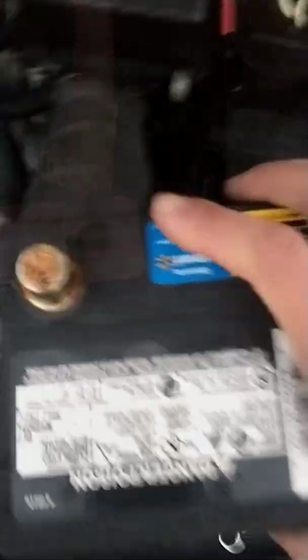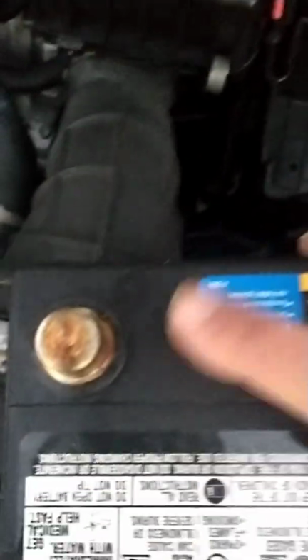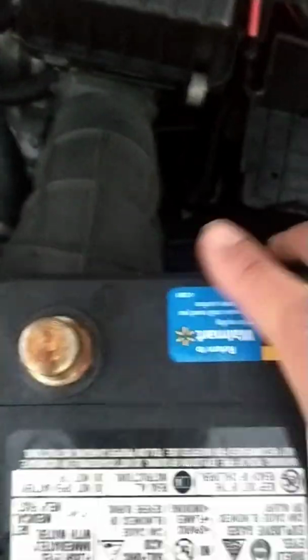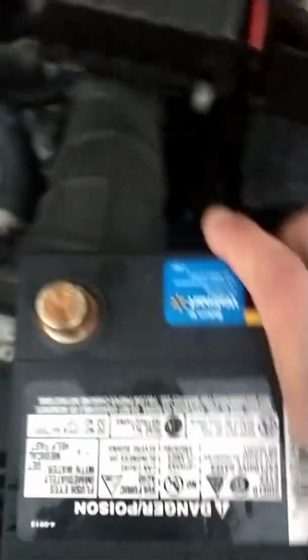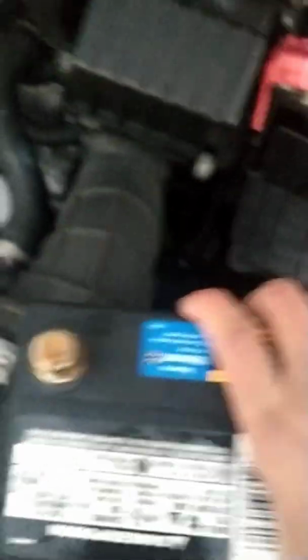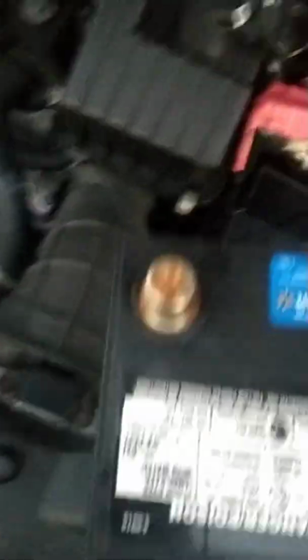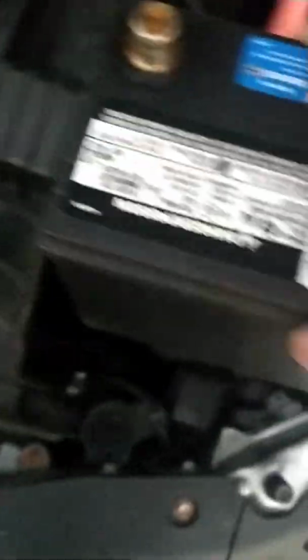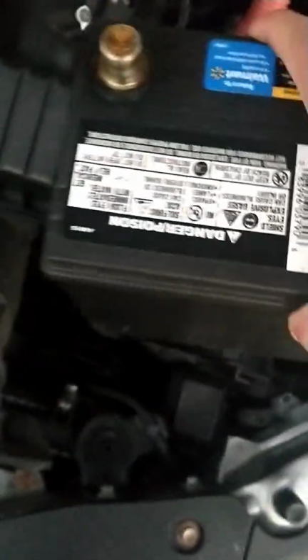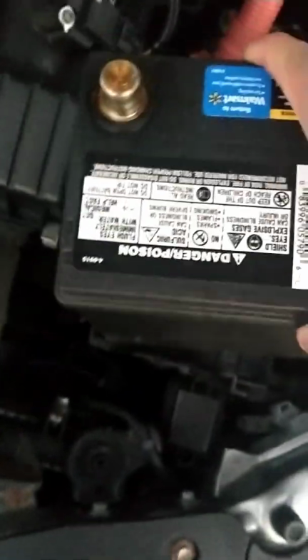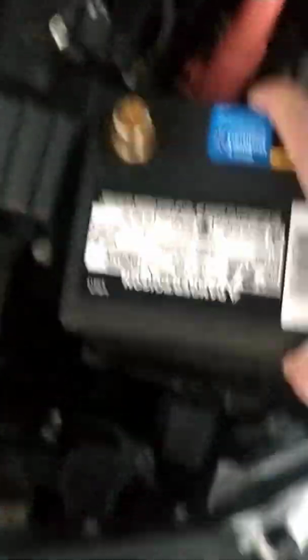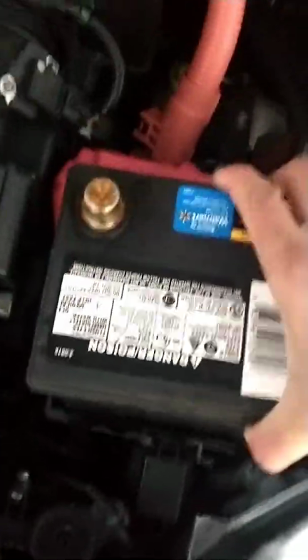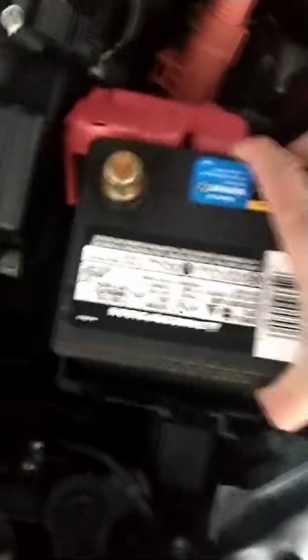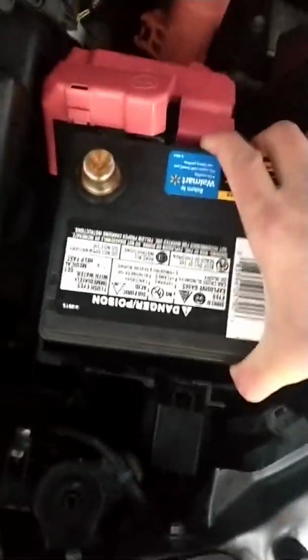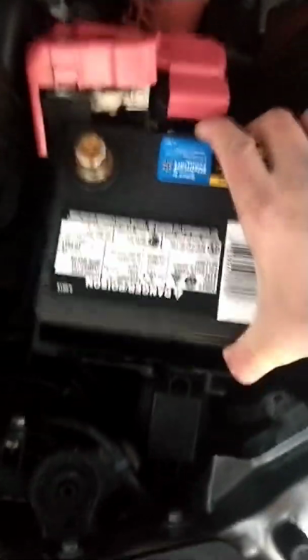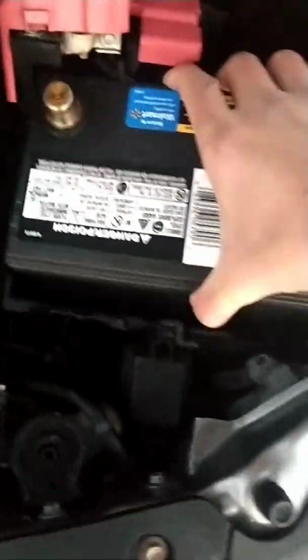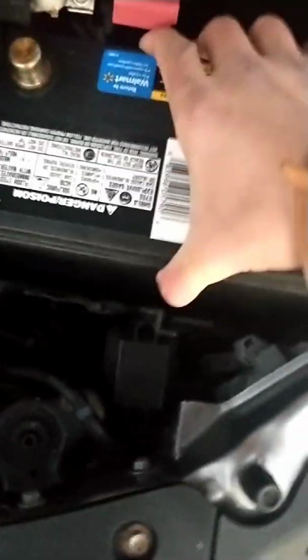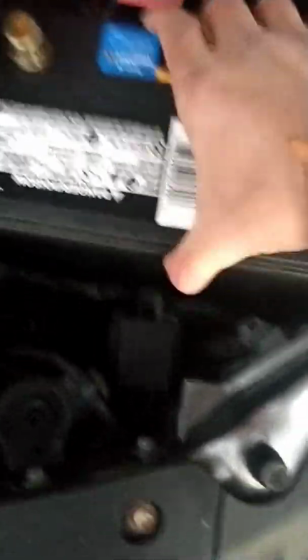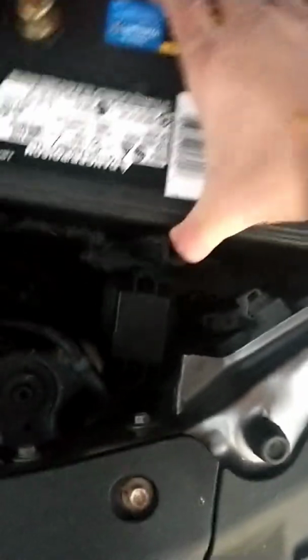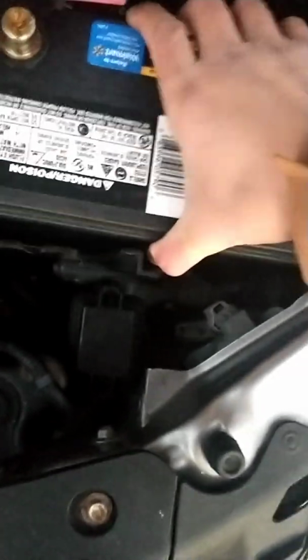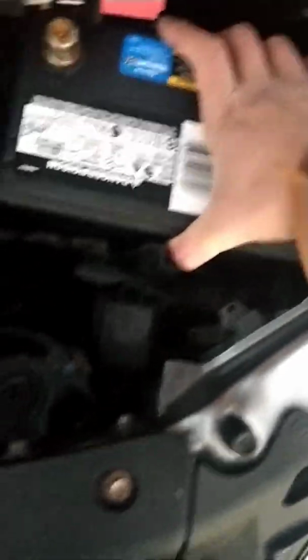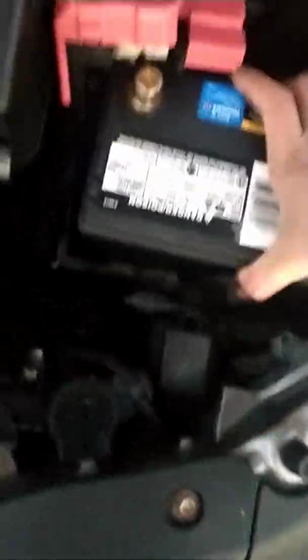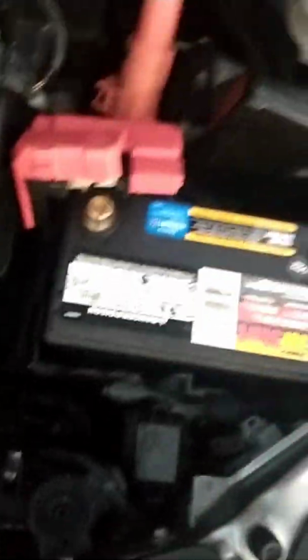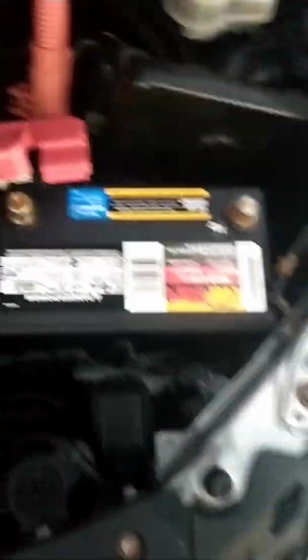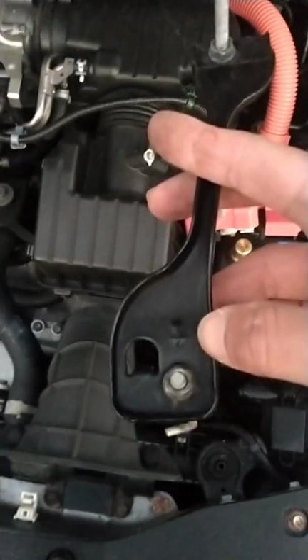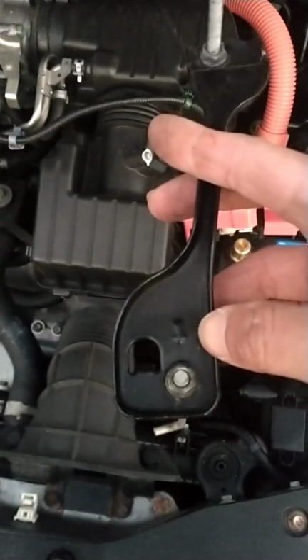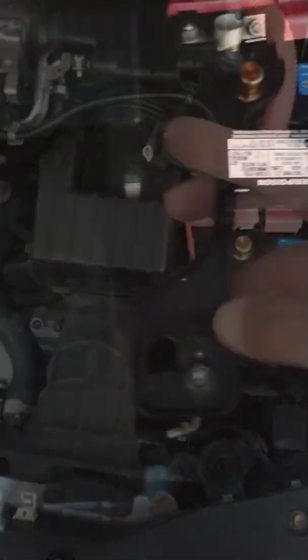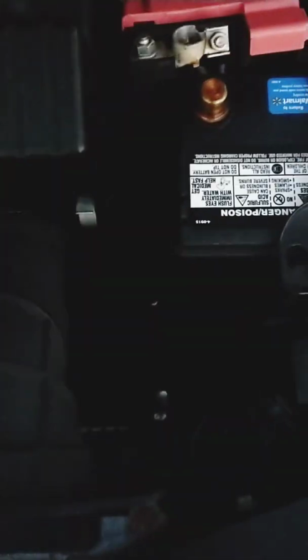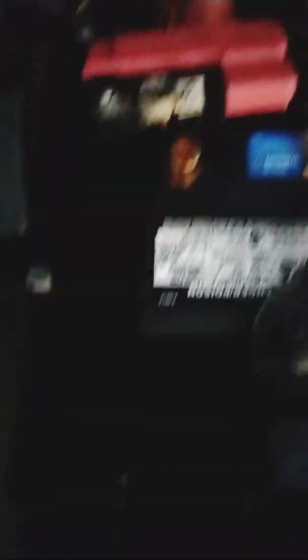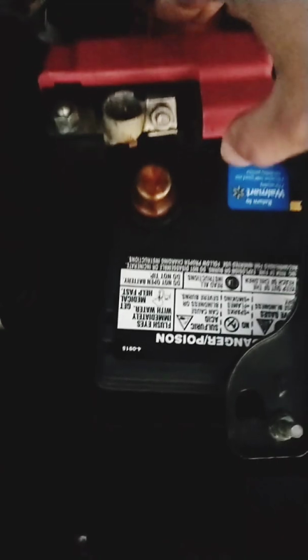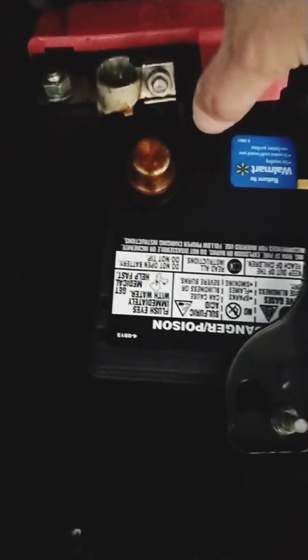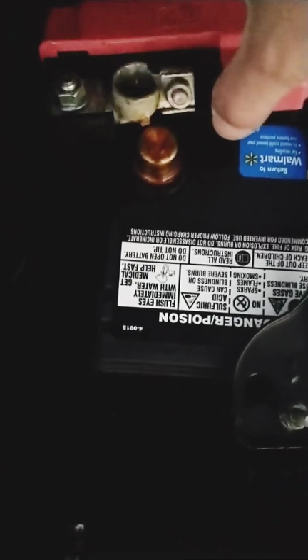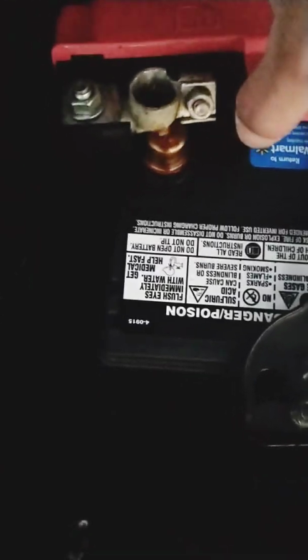Make sure the positive sign is always on the red terminal, and after that you can reinstall the battery hold-down bracket with the arrow pointing to the front of the vehicle. Then you can reattach the positive terminal back.